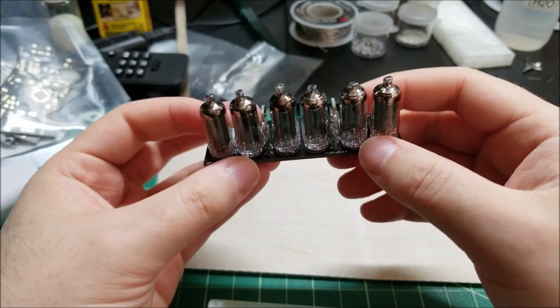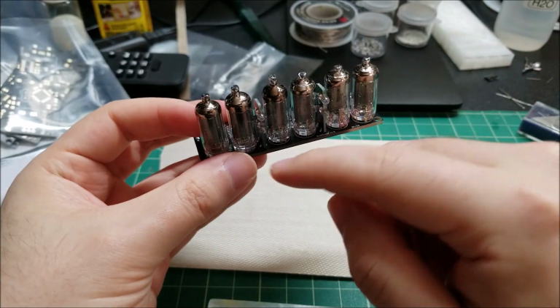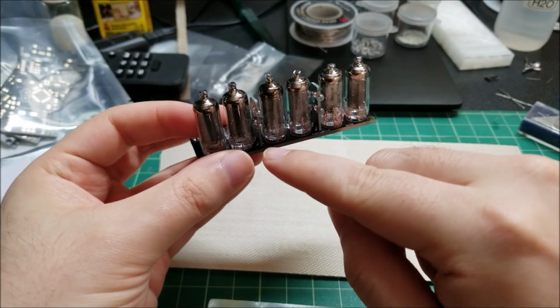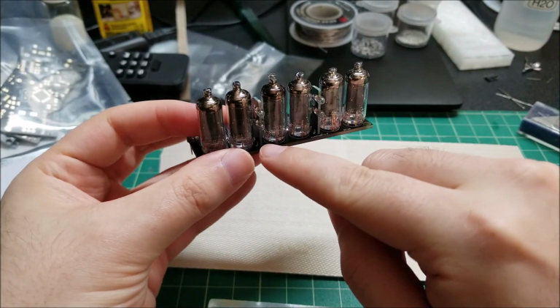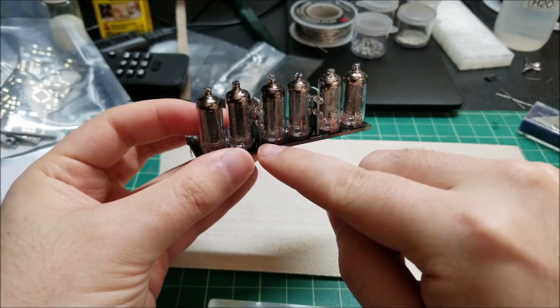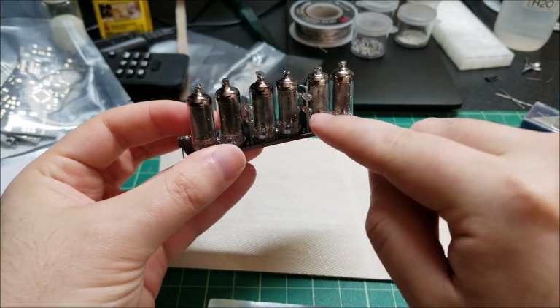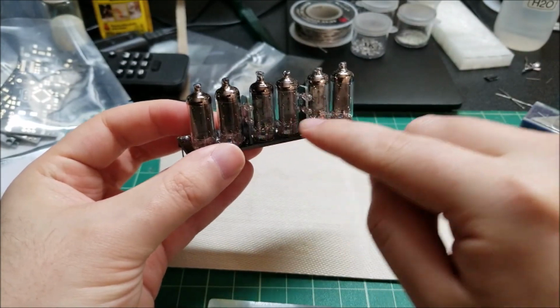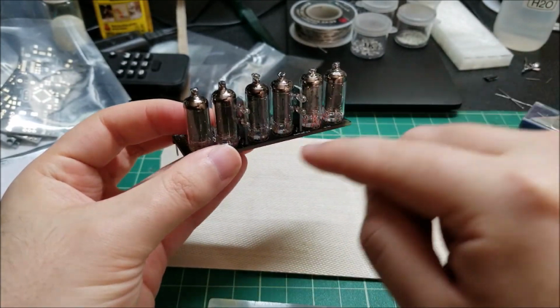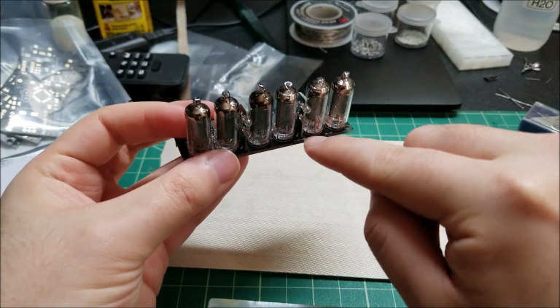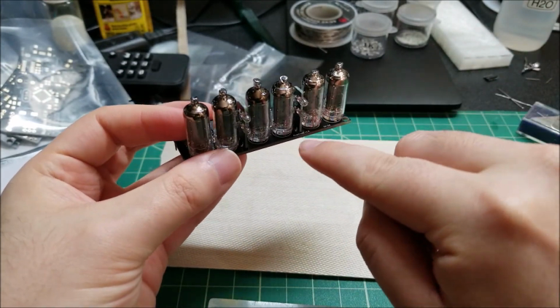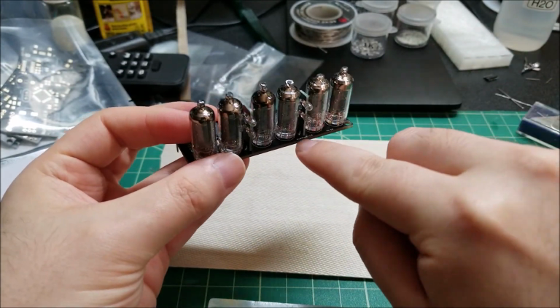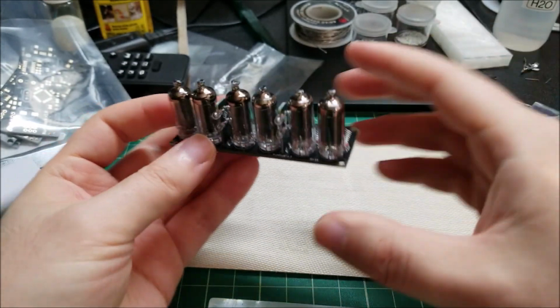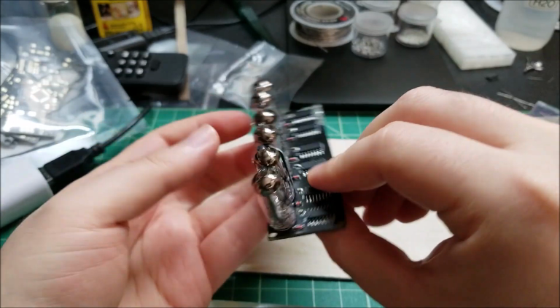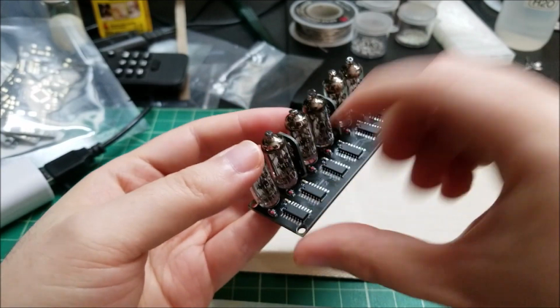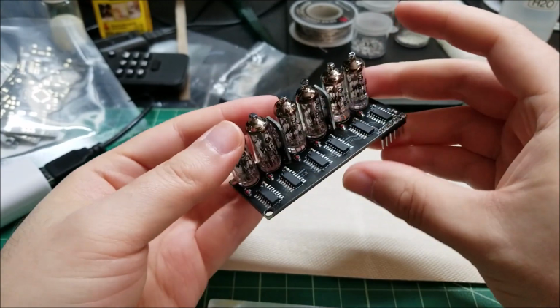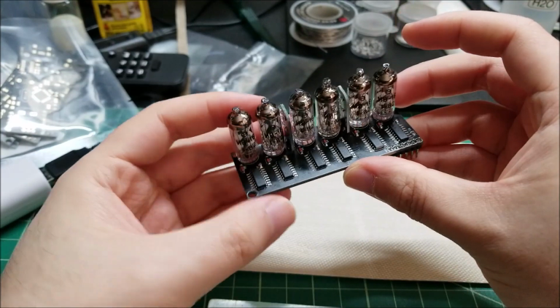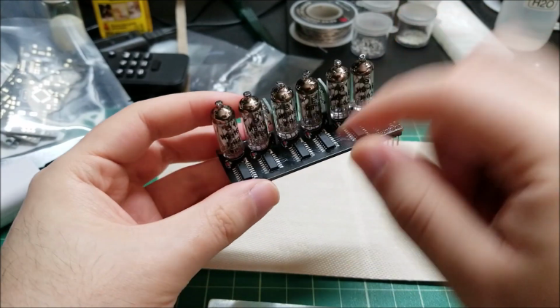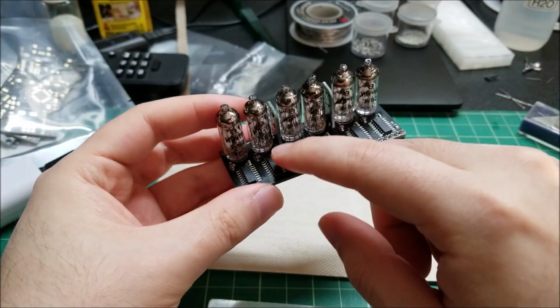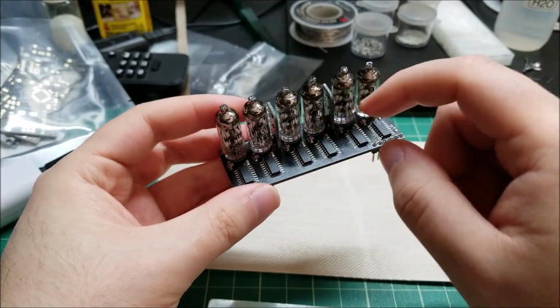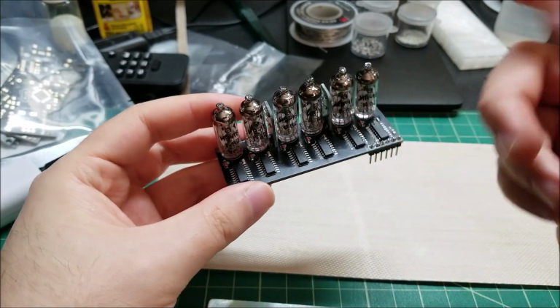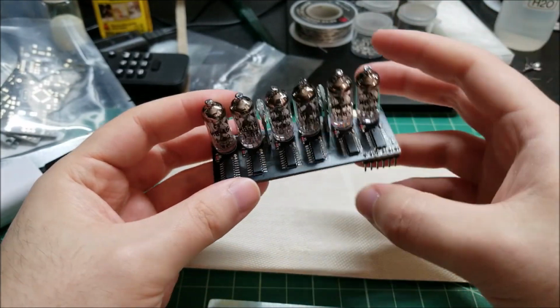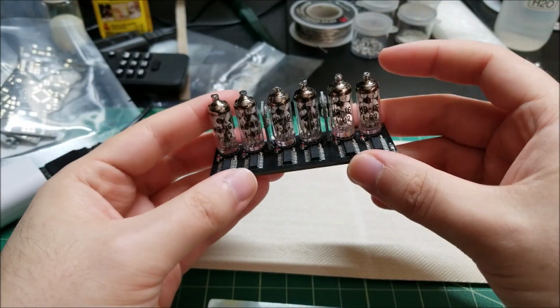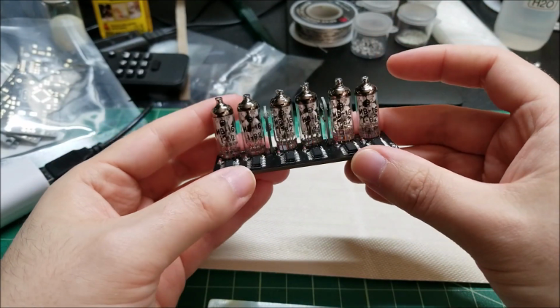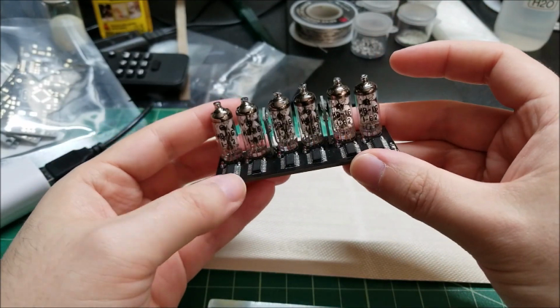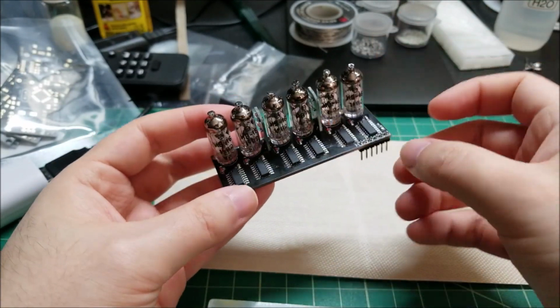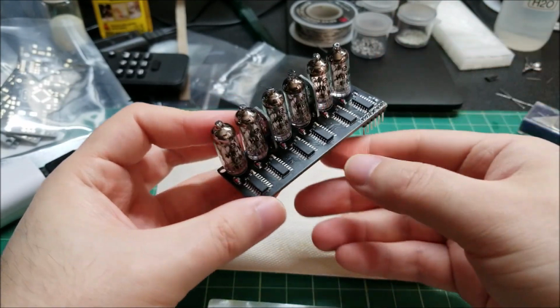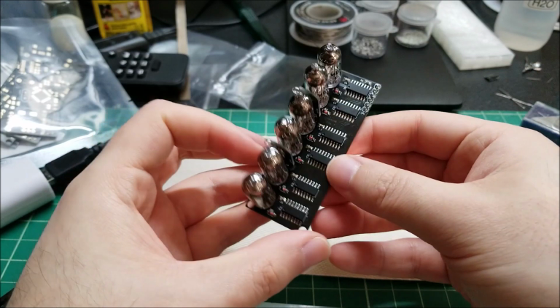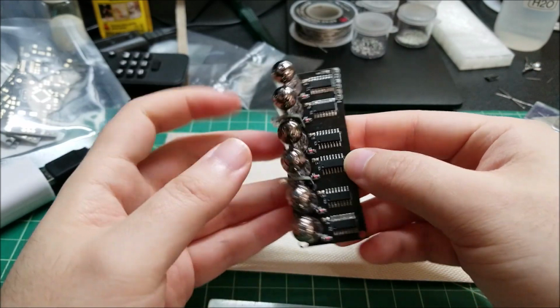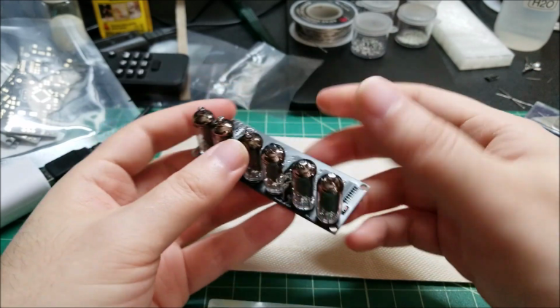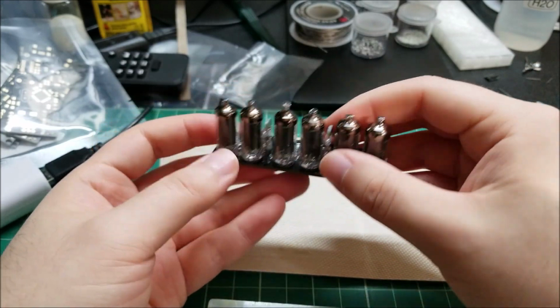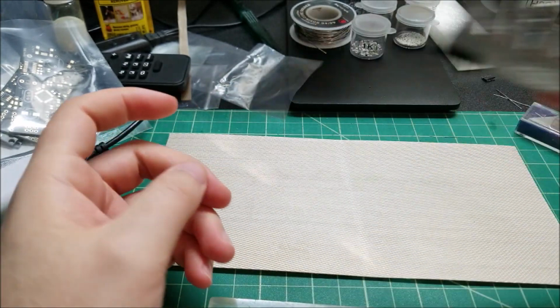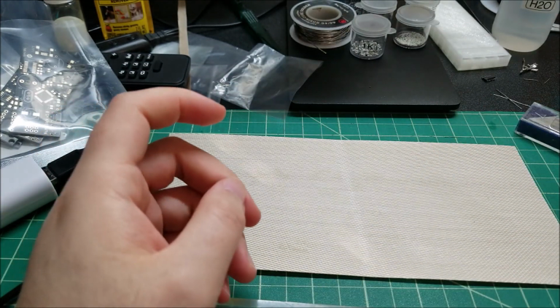It was a little bit annoying — I should have soldered those first before doing the tubes because I had to get my iron in there. It's a little bit difficult, but definitely not impossible. It's only four solder pads anyway, so everything's soldered up nicely in terms of that.